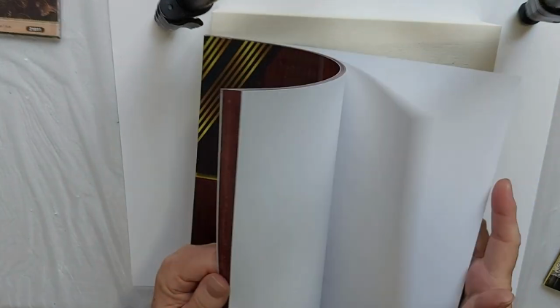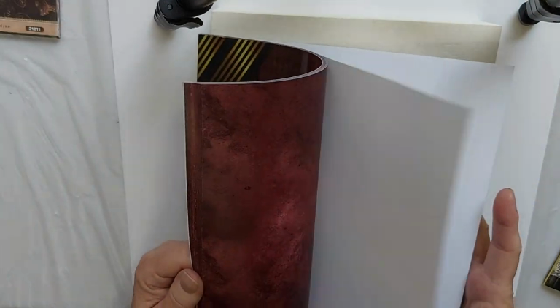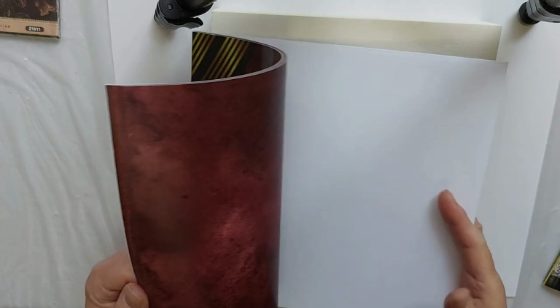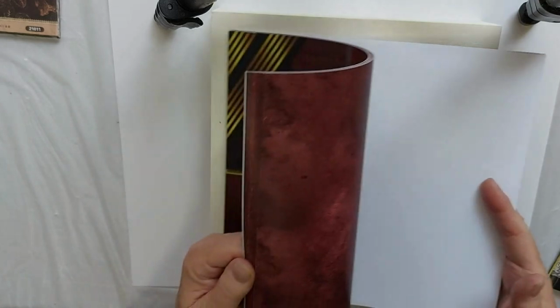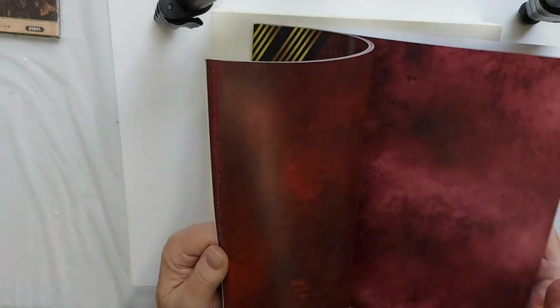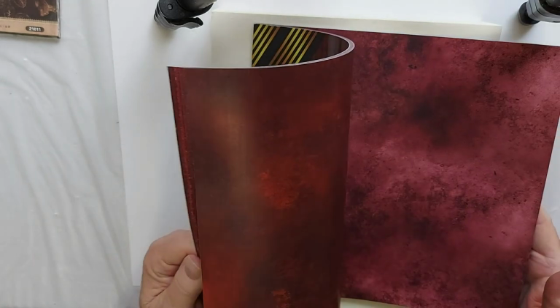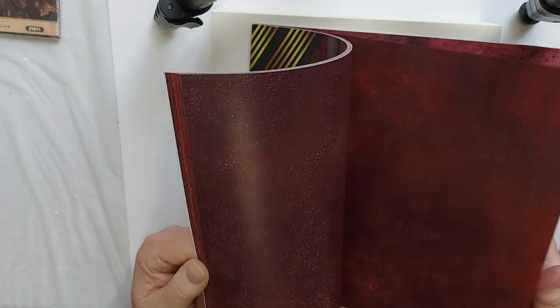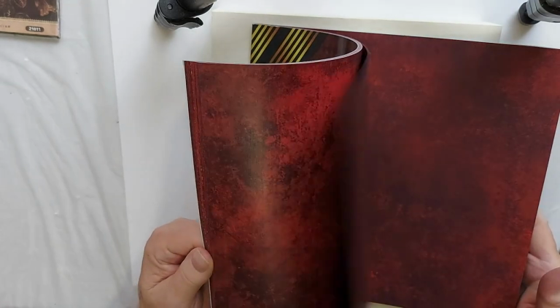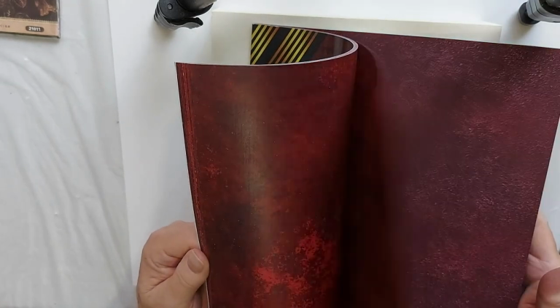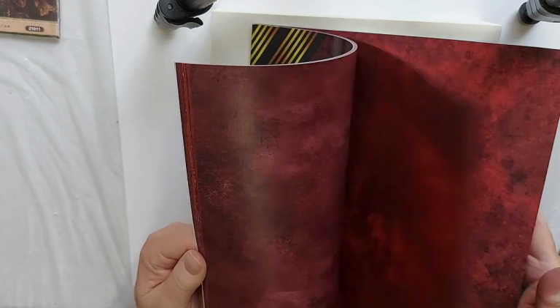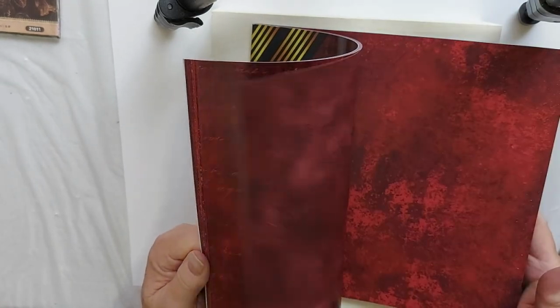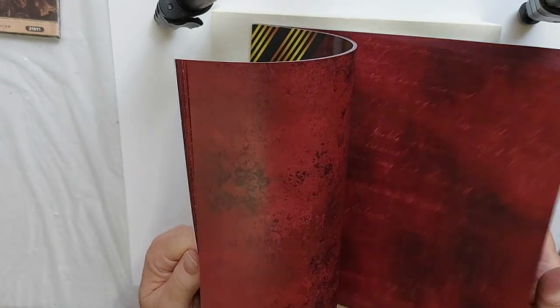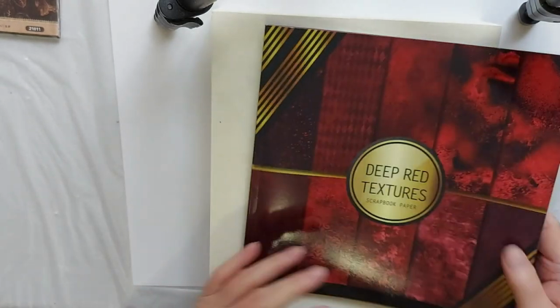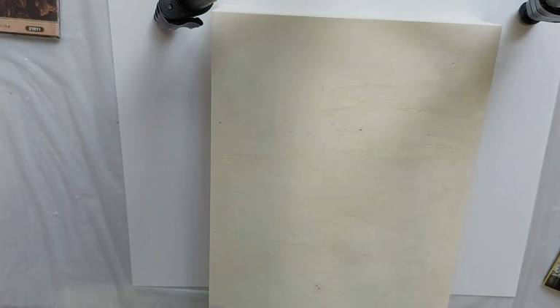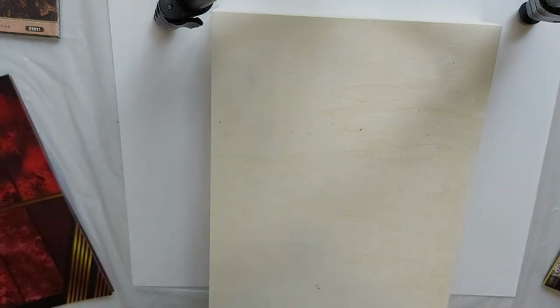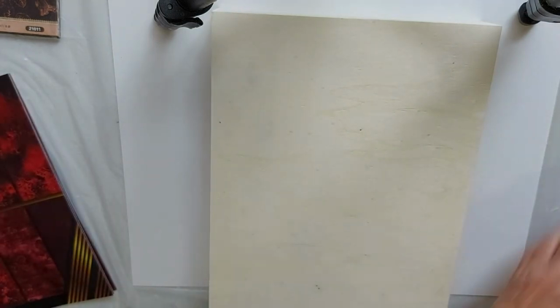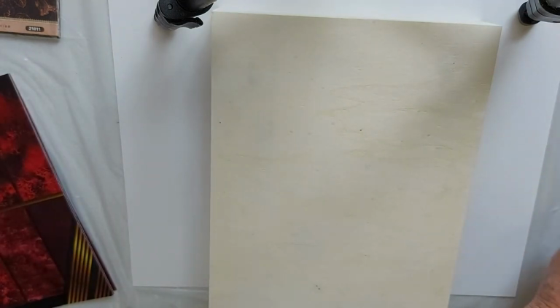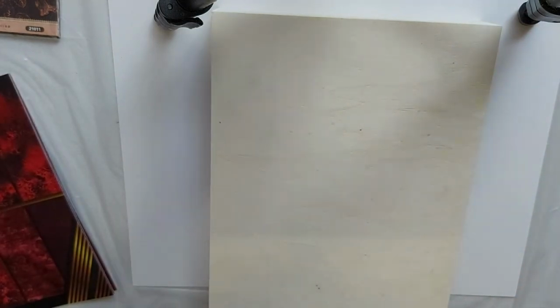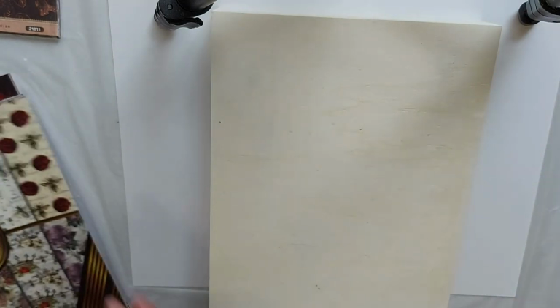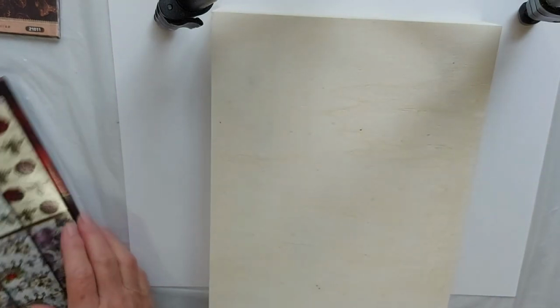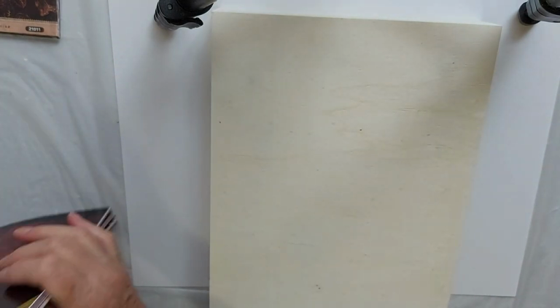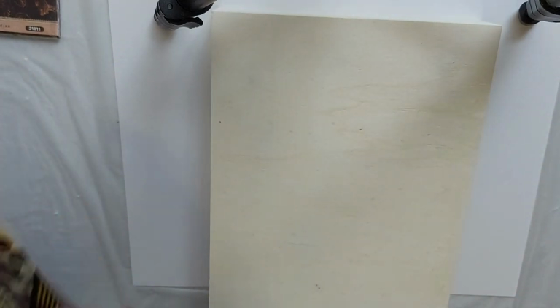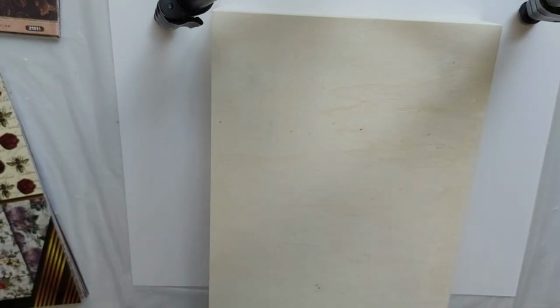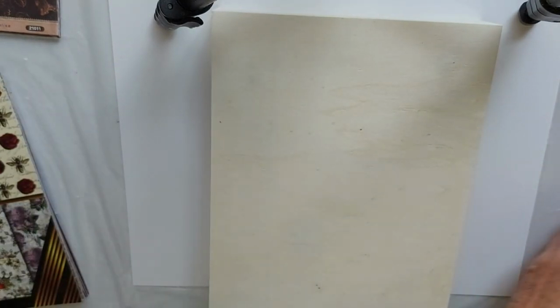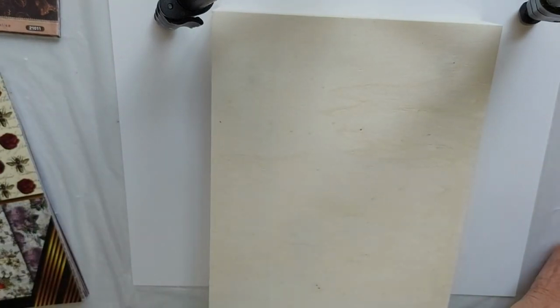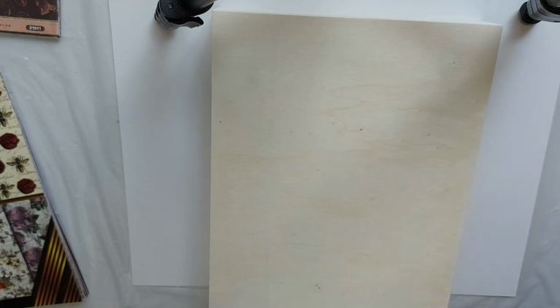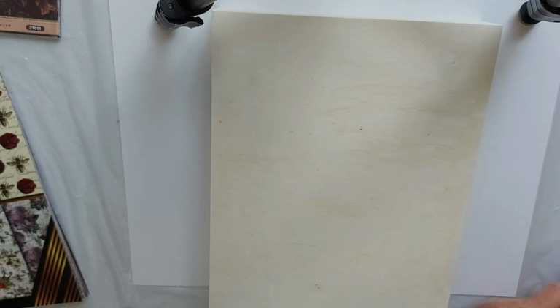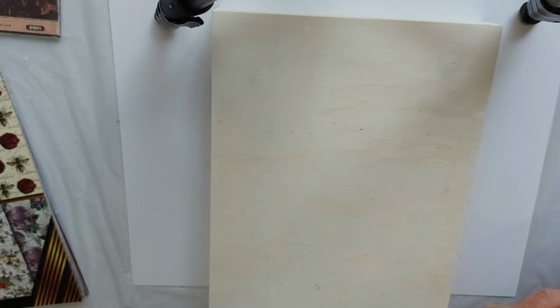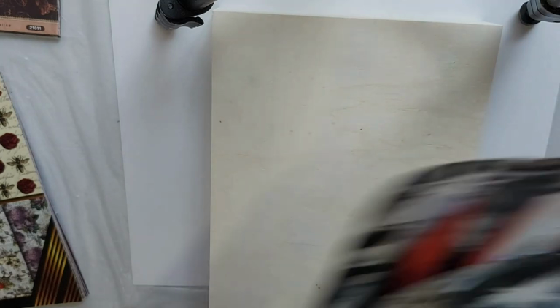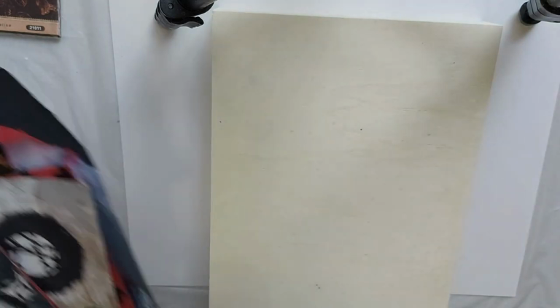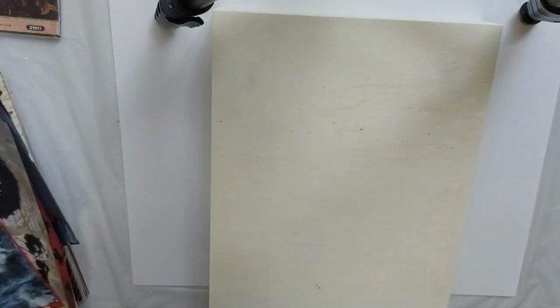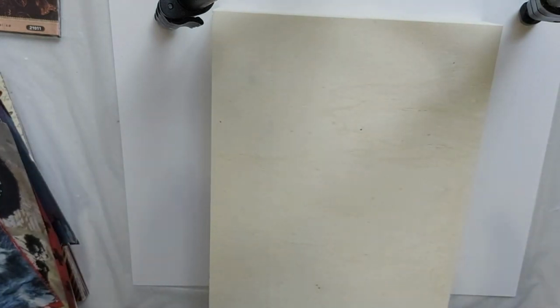And possibly some of this deep red for a bit of background. Everything will be in the description. I just wanted to give you a heads up on what we'll do today and what I'll be using.